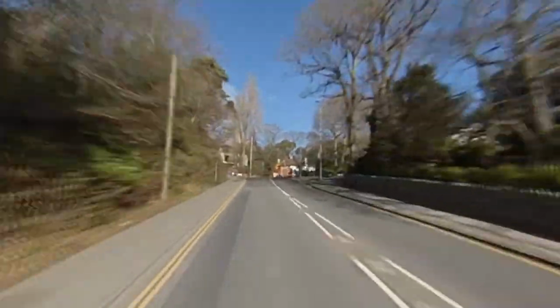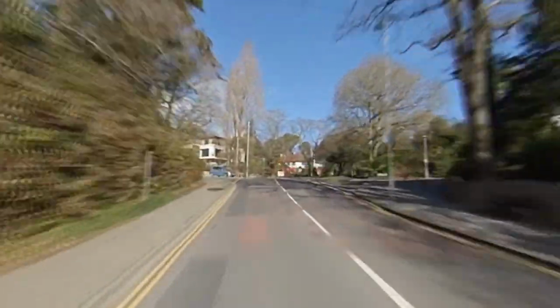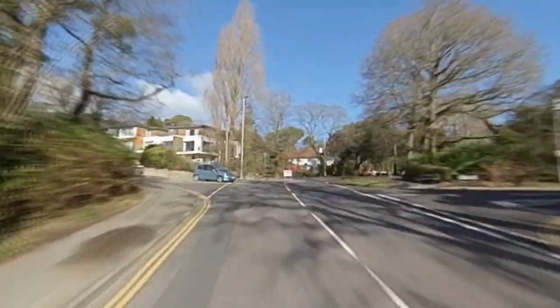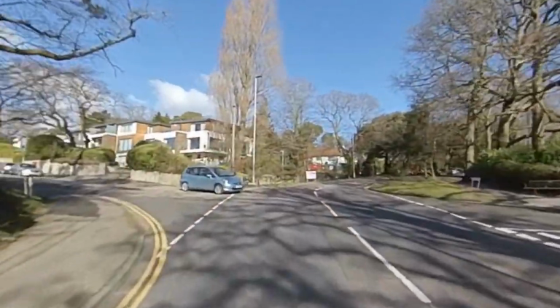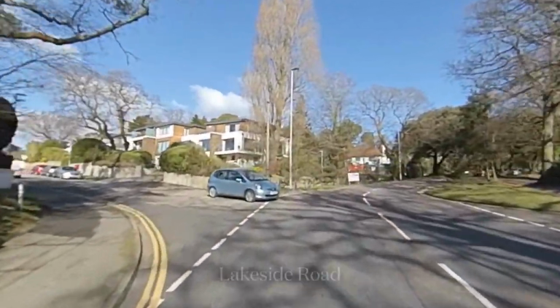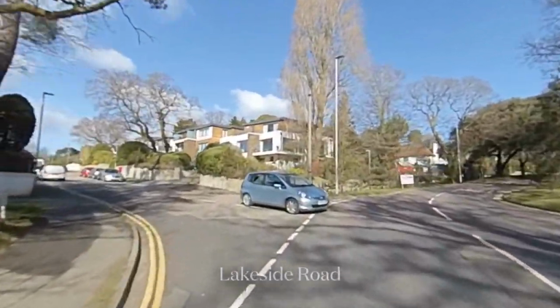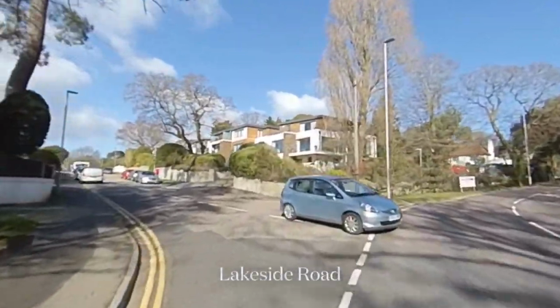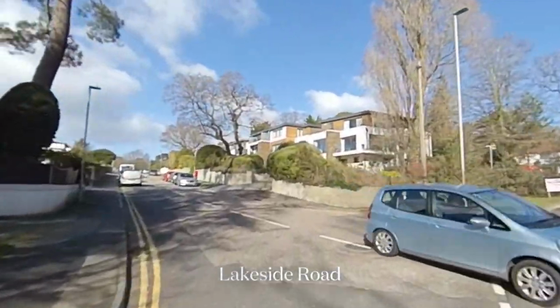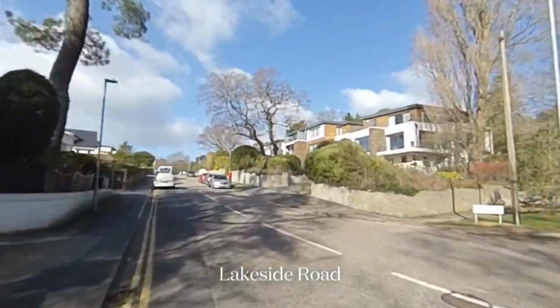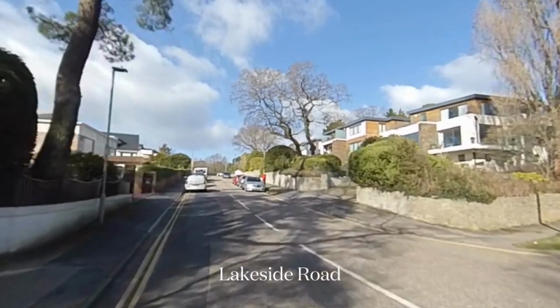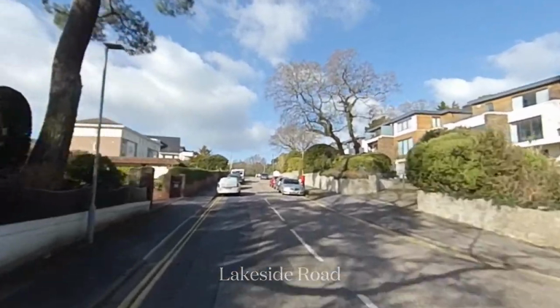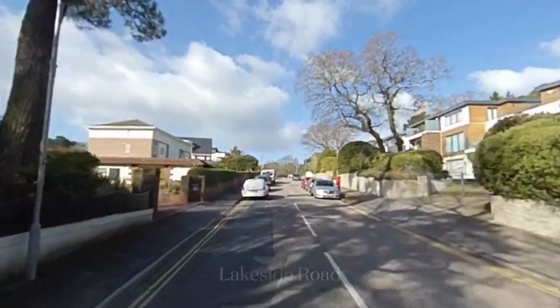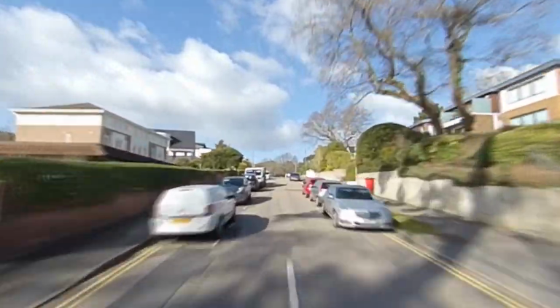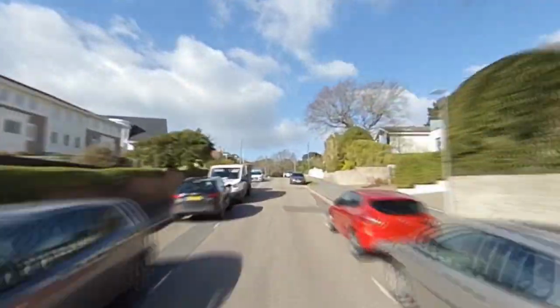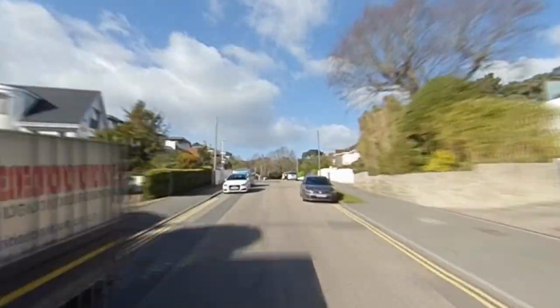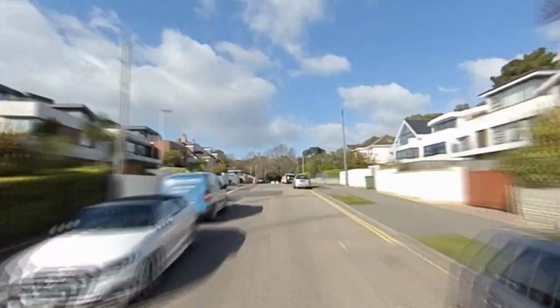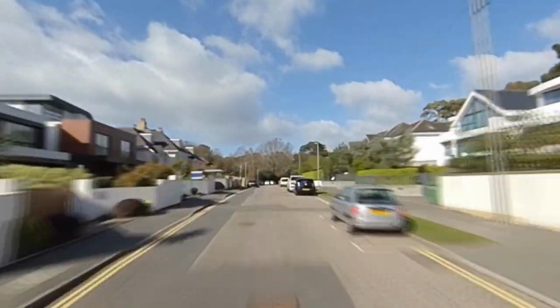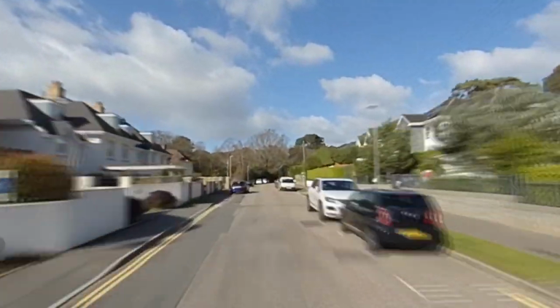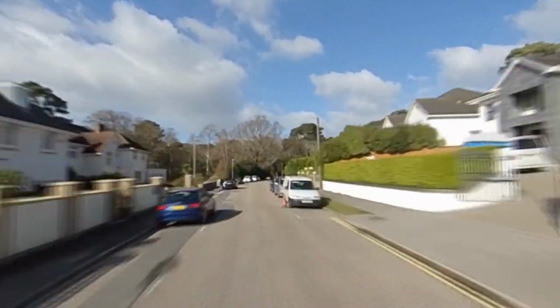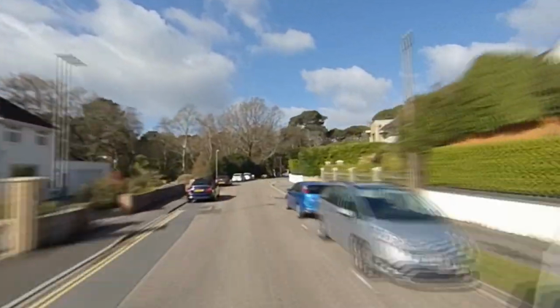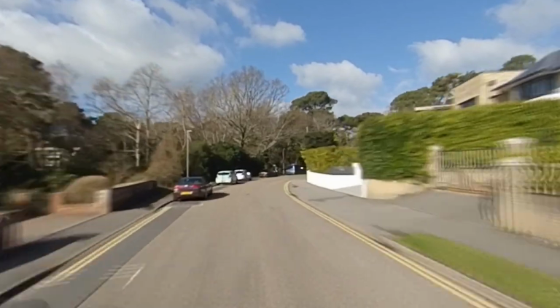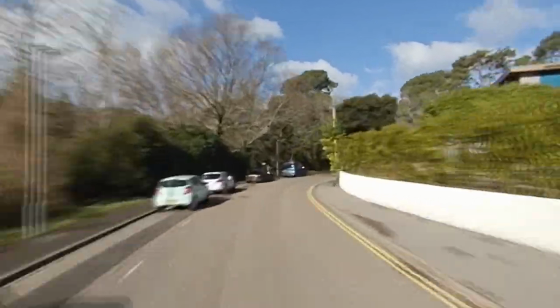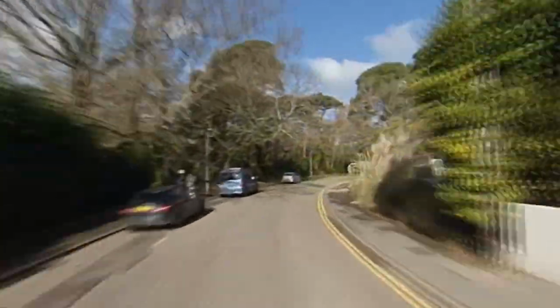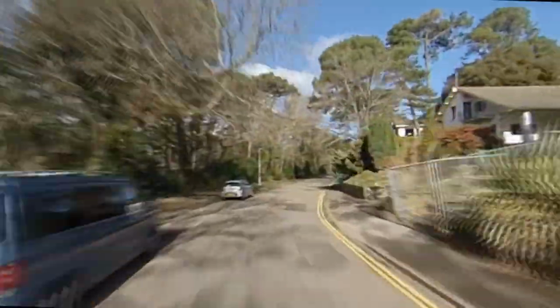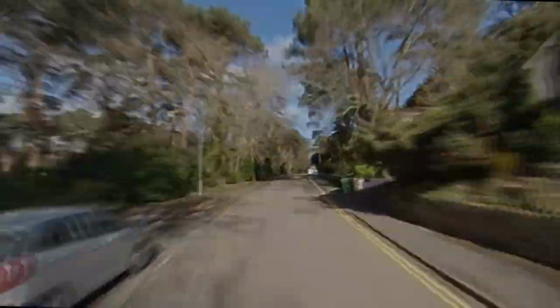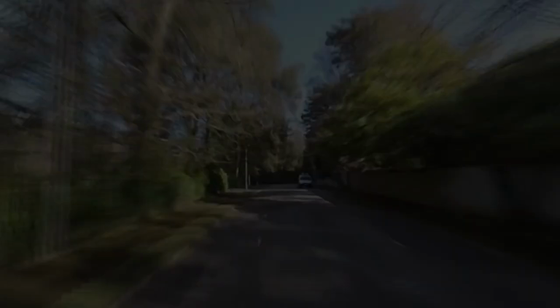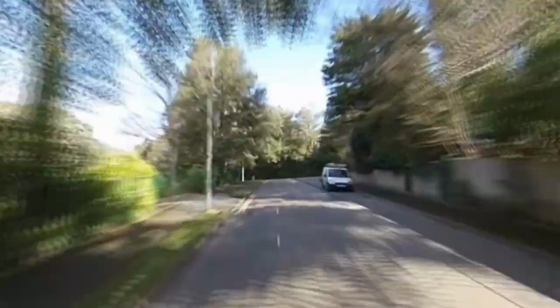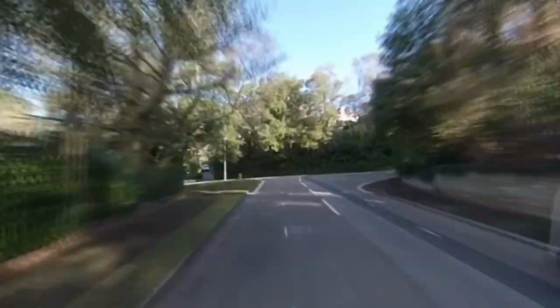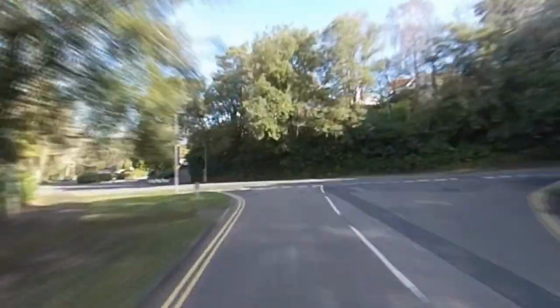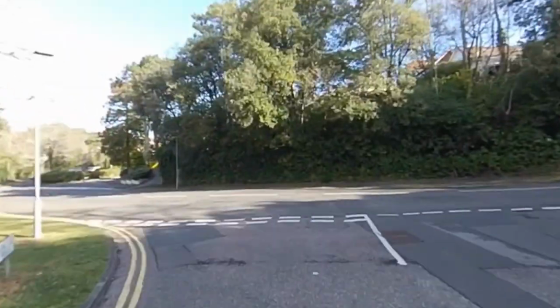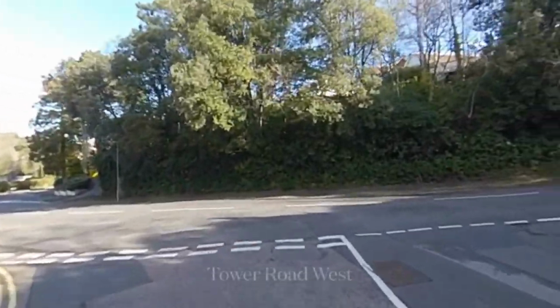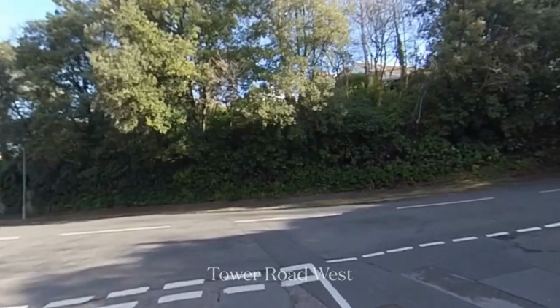We head down Lakeside Road to the south of Western Road. The plots here are no longer governed by the three-quarter of an acre covenant, and you will notice that a number of the properties here that were originally one dwelling have now been split into two new homes replacing them.